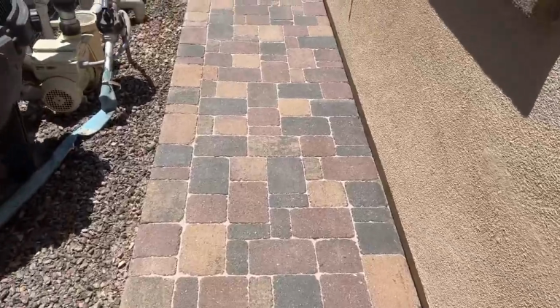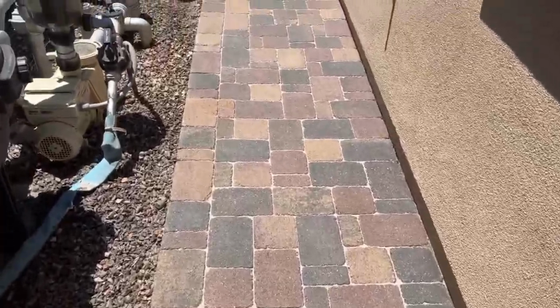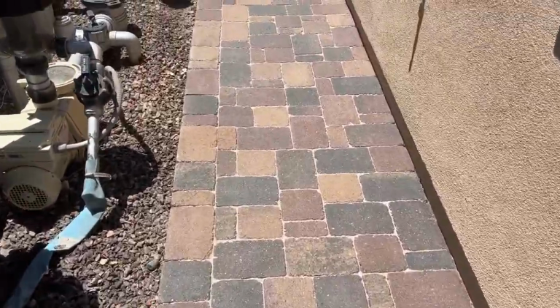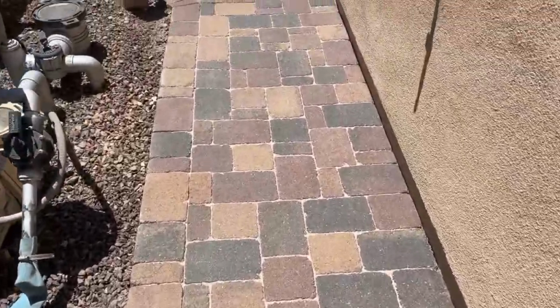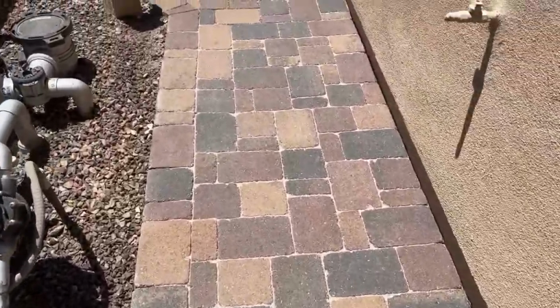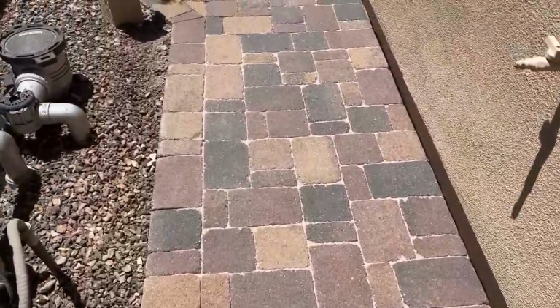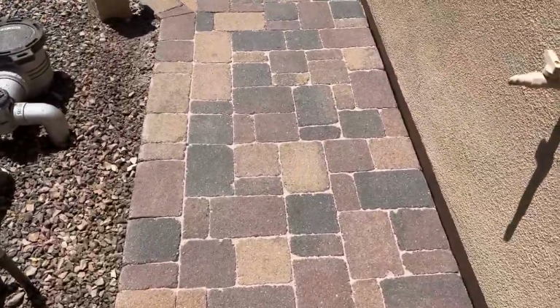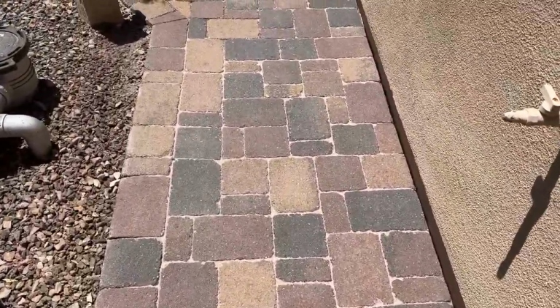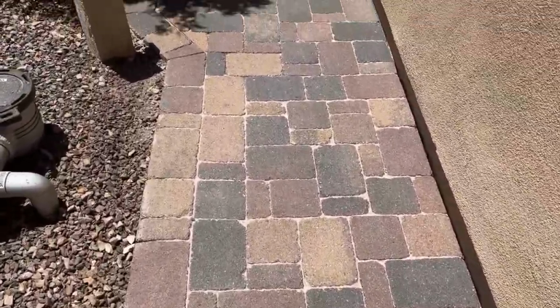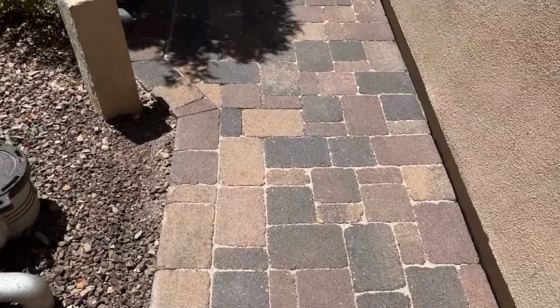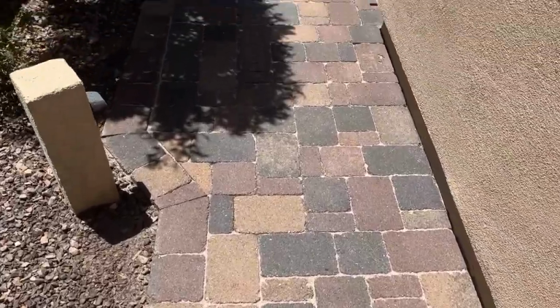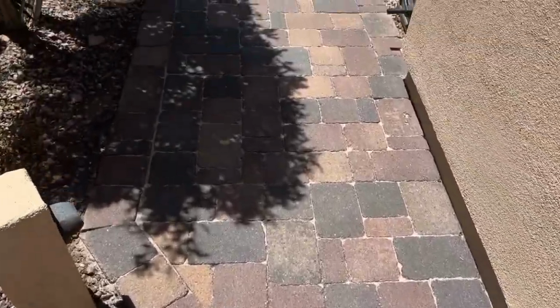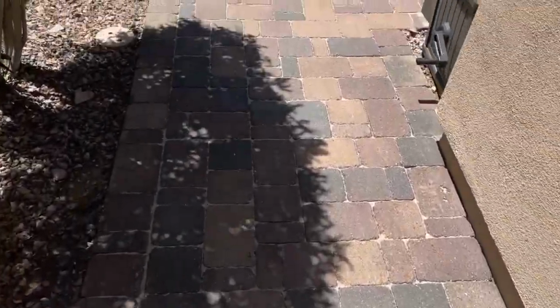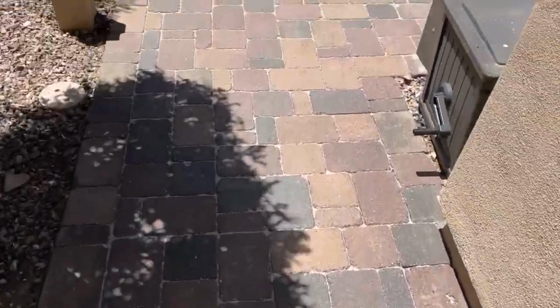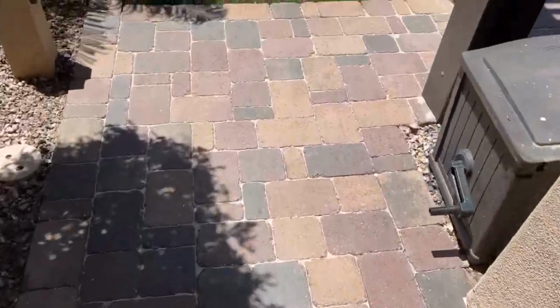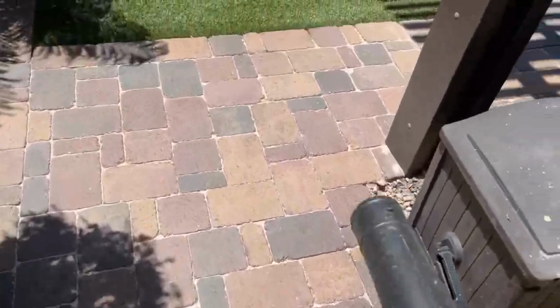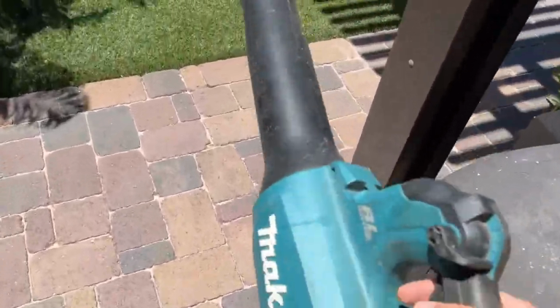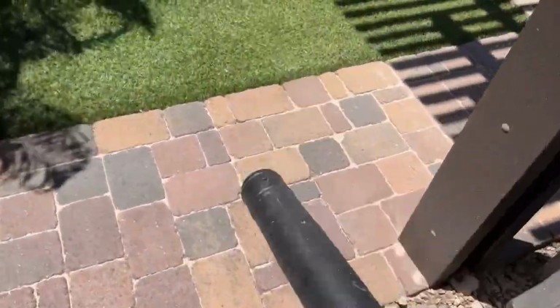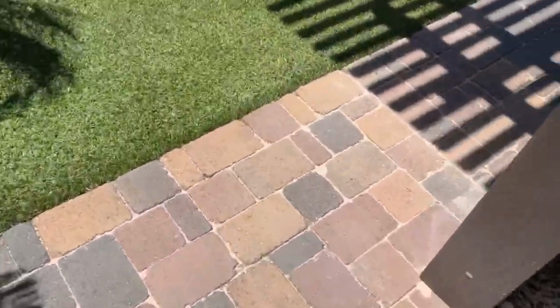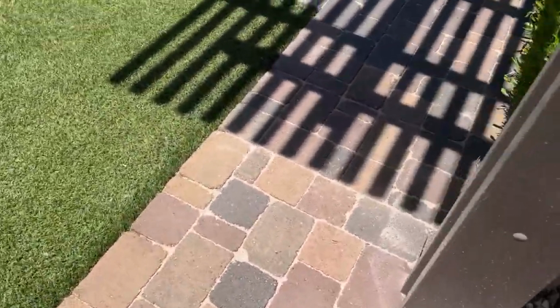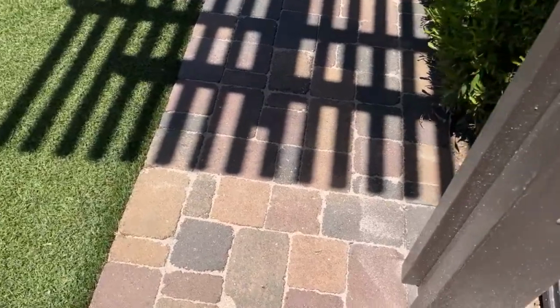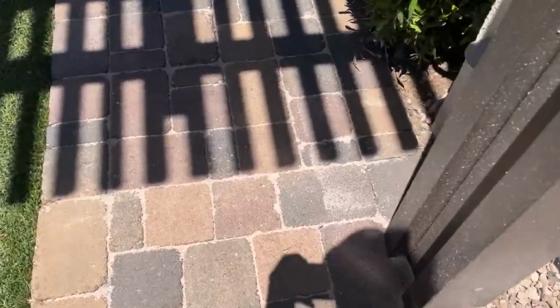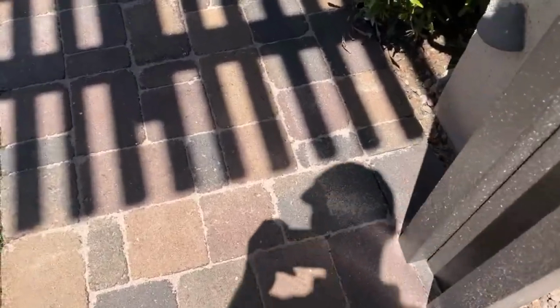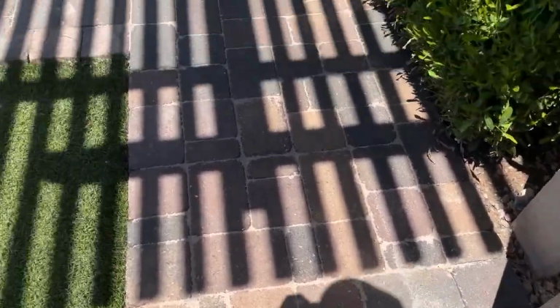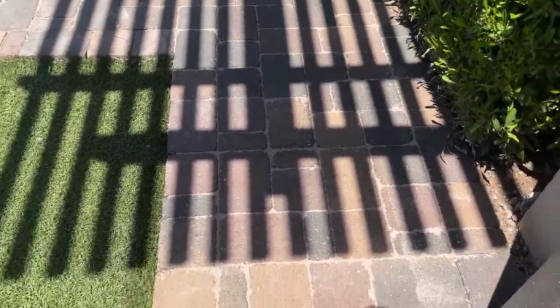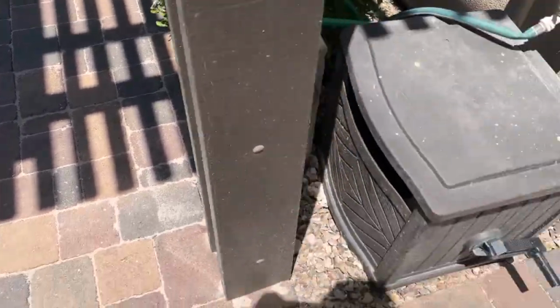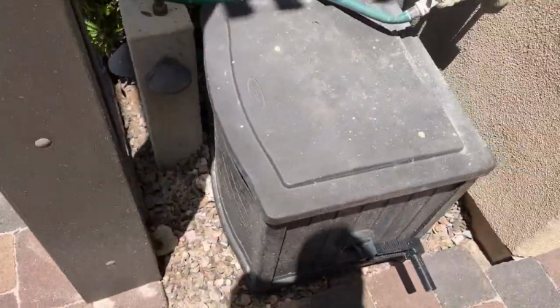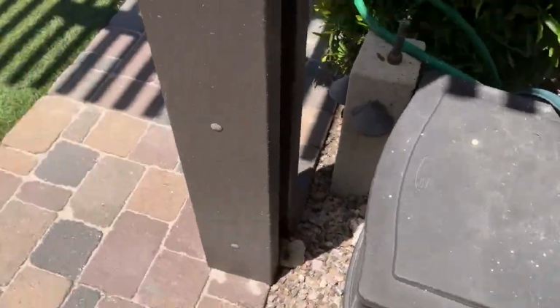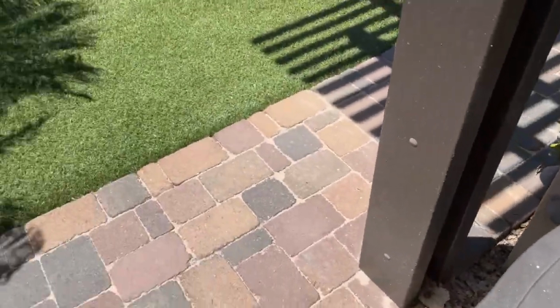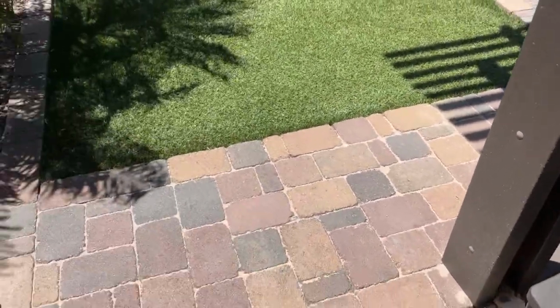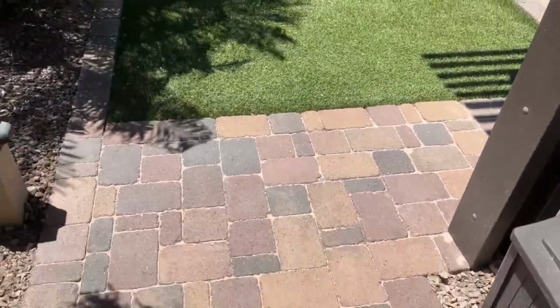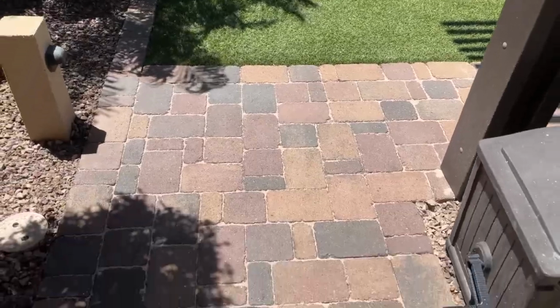Everything is stripped off. We've just been re-sanding all the joints. Now we're going to do our last prep step, which is basically taking a leaf blower, blowing off all the residual sand that's on the surface, blowing the joints out a little bit, and then it will be all ready for the sealer.